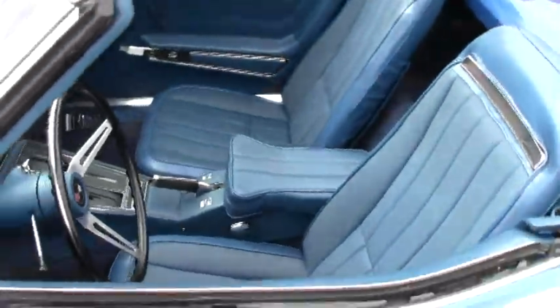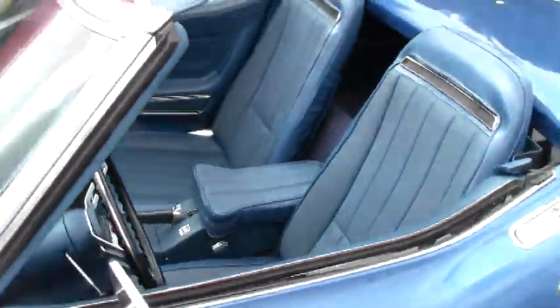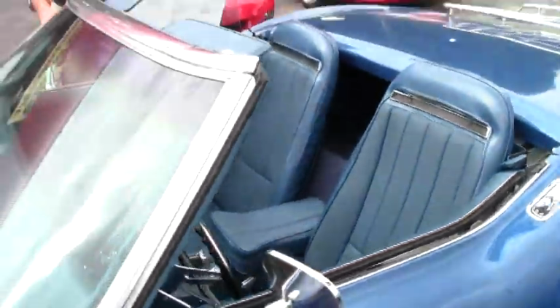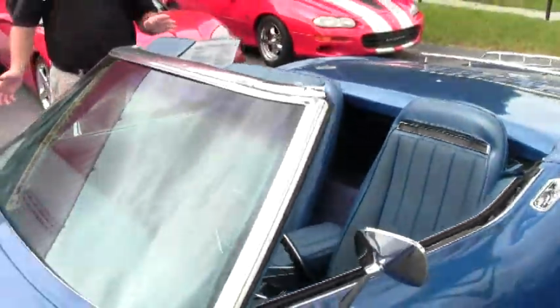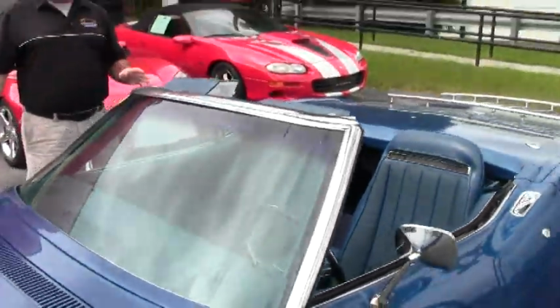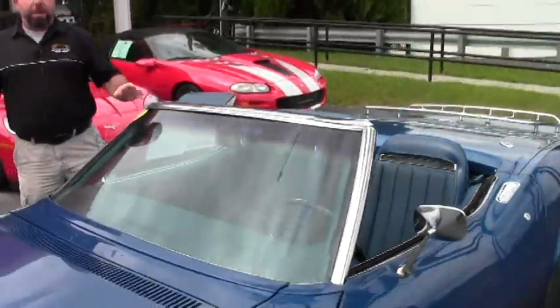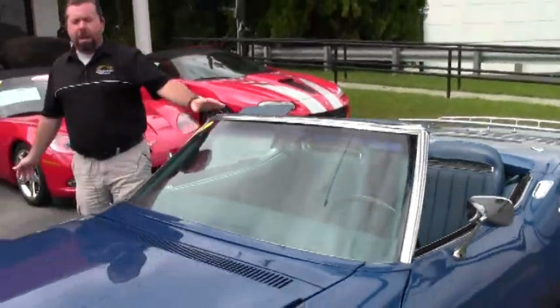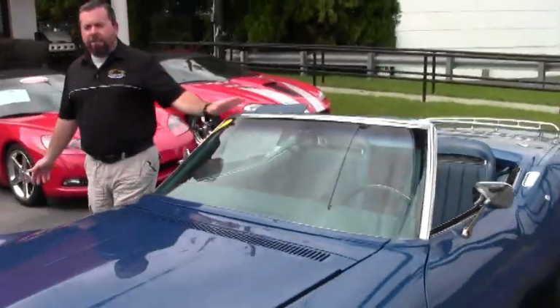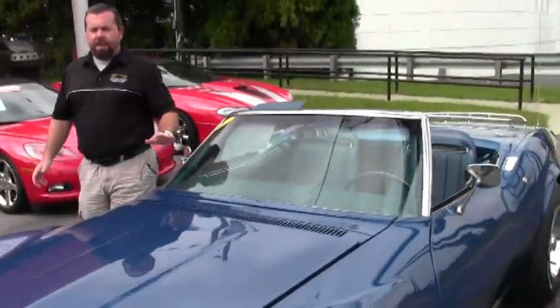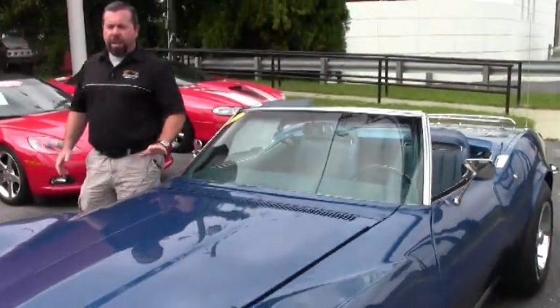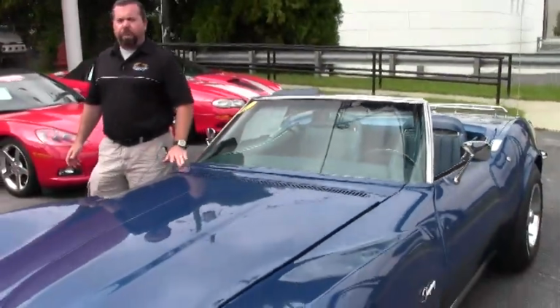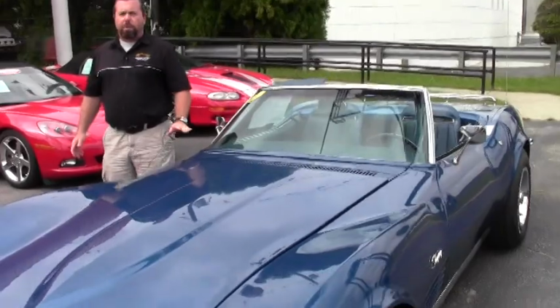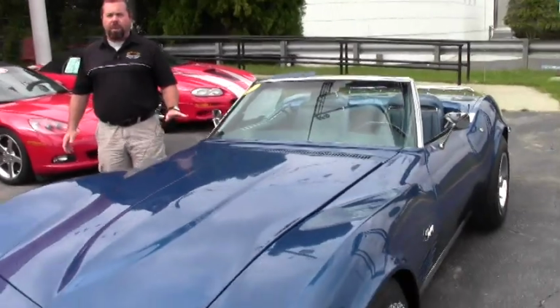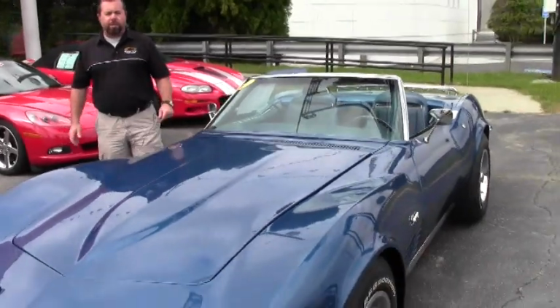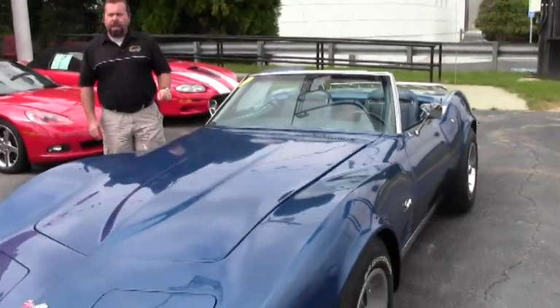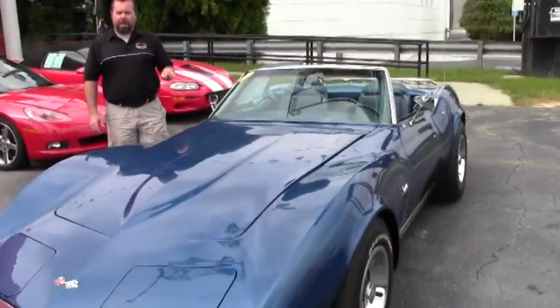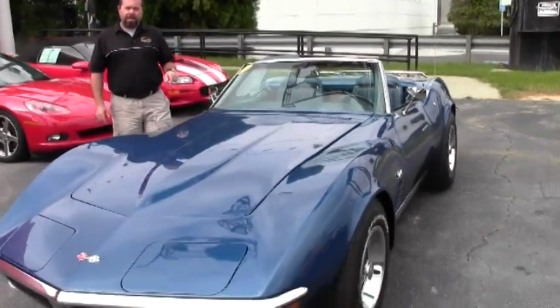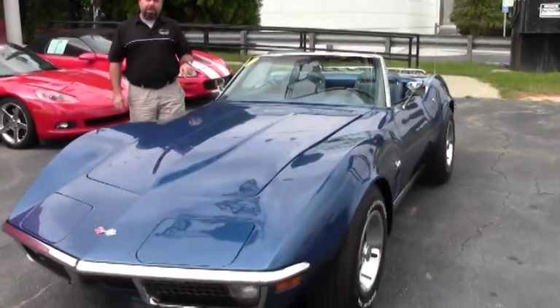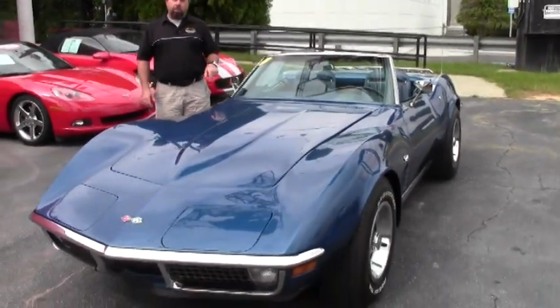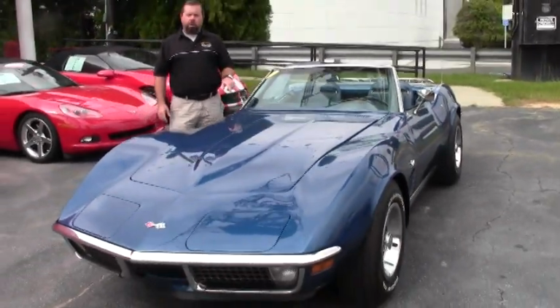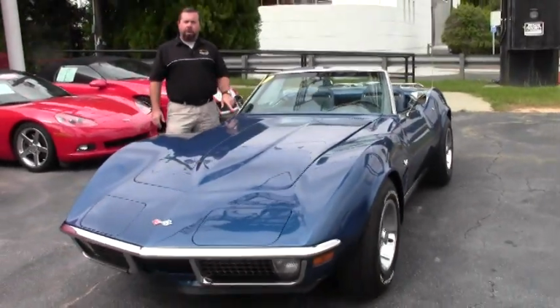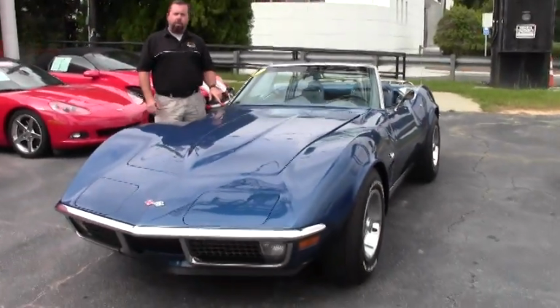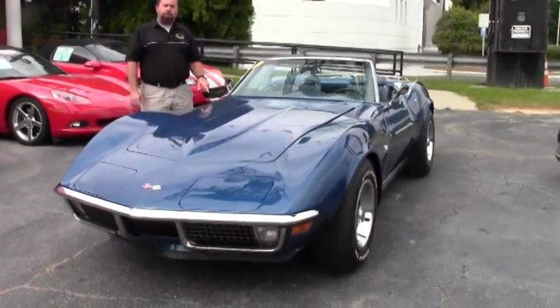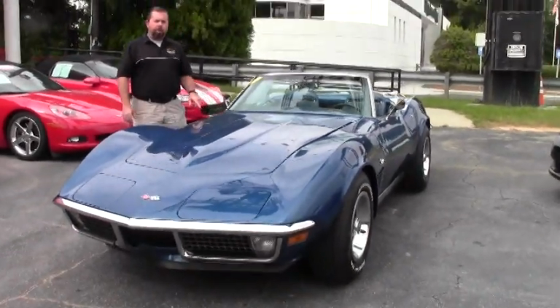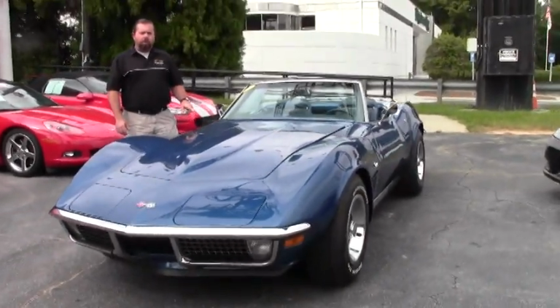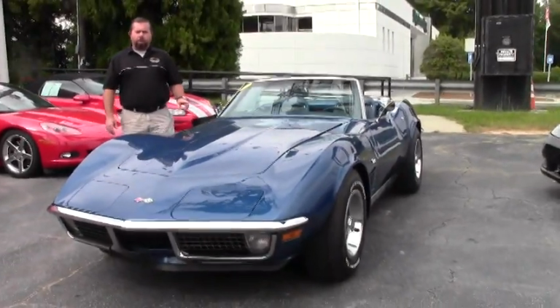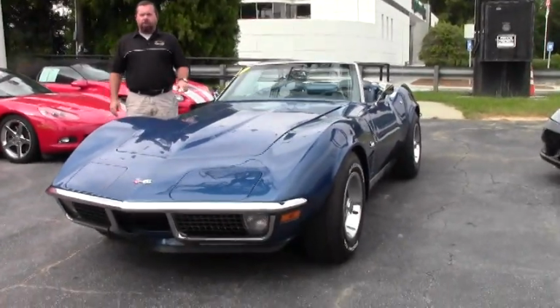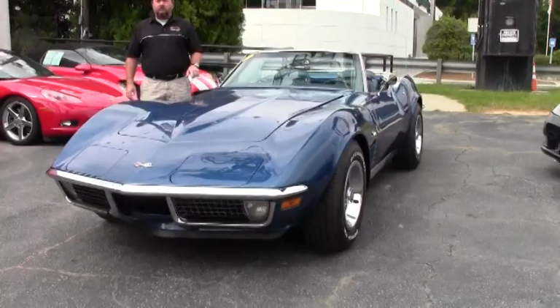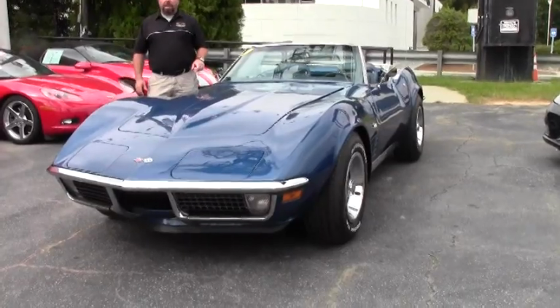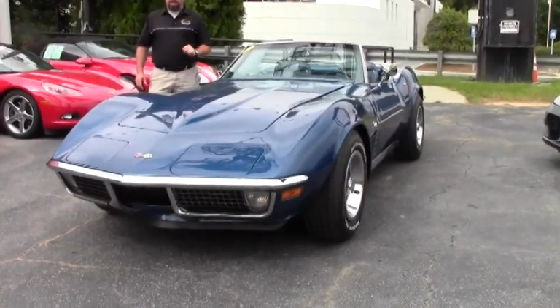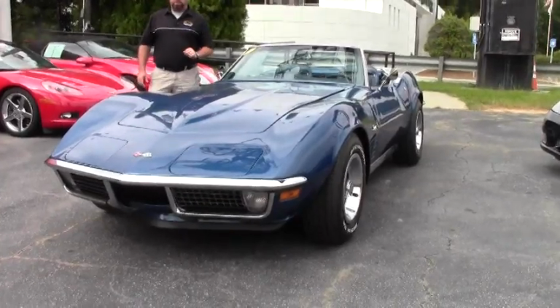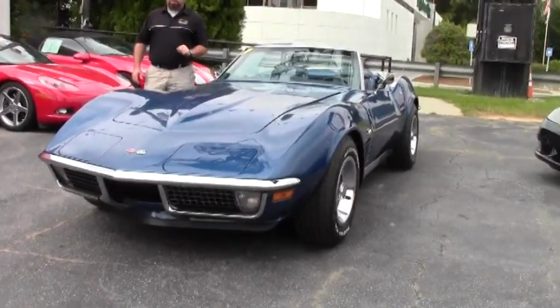Good afternoon ladies and gentlemen, it's Keith again at Buy A Vet. Today we're featuring one of my favorites — a 1971 Corvette convertible with a 350 V8 and an automatic transmission.